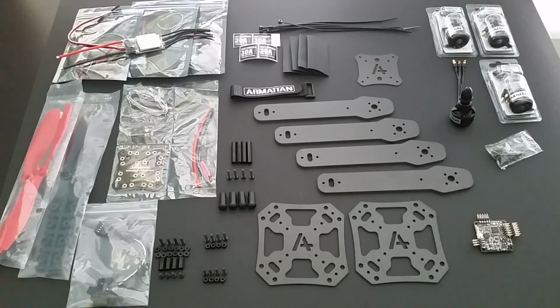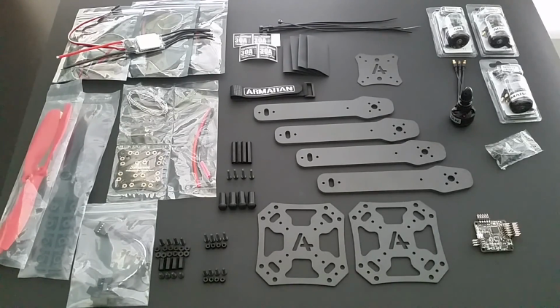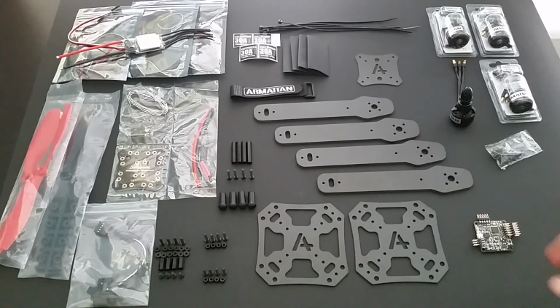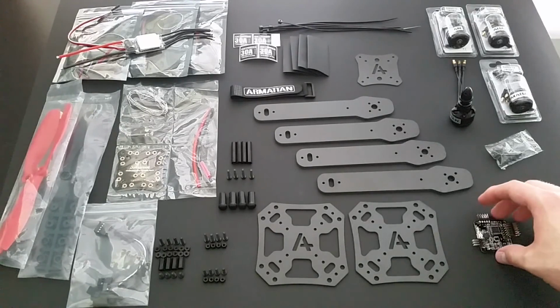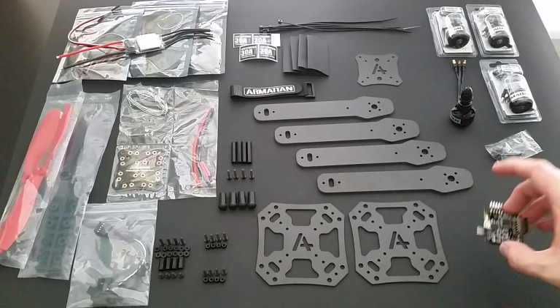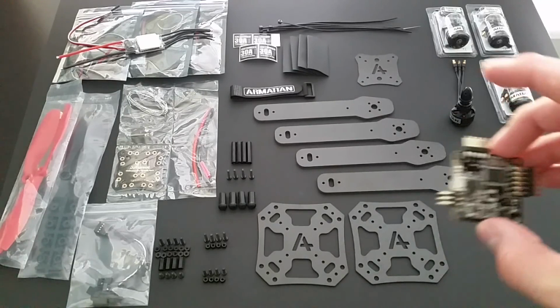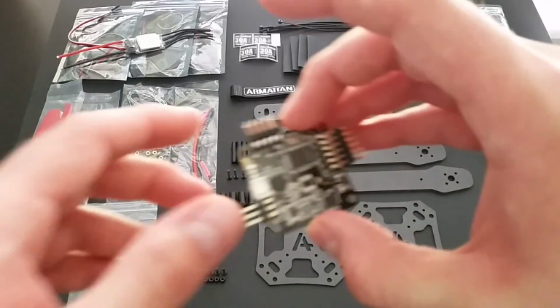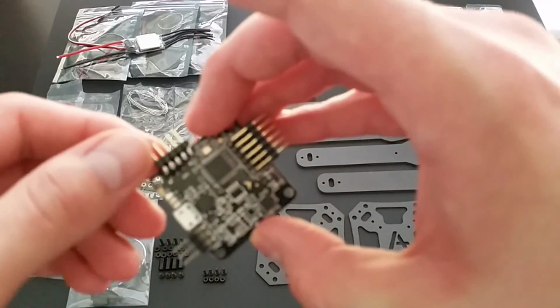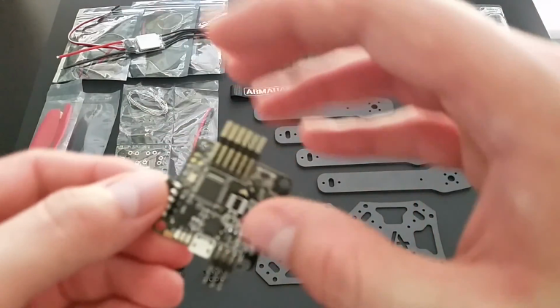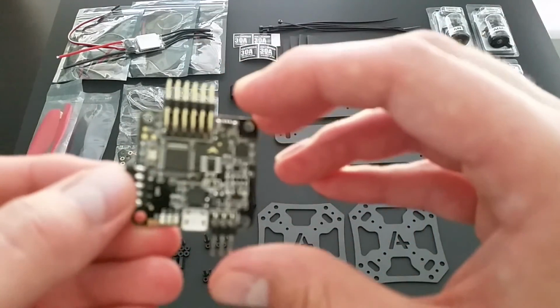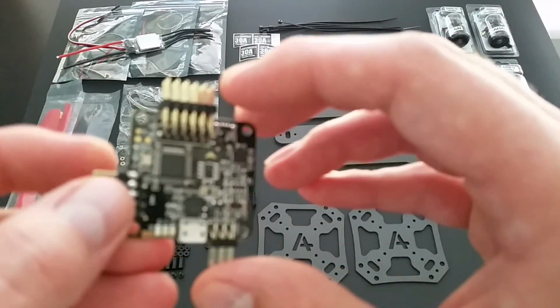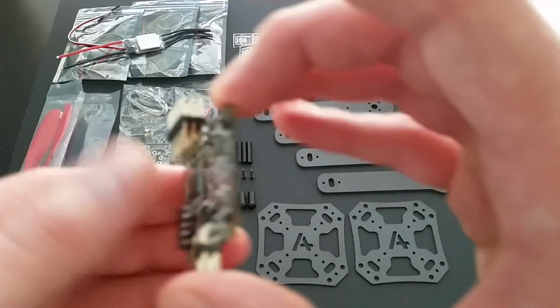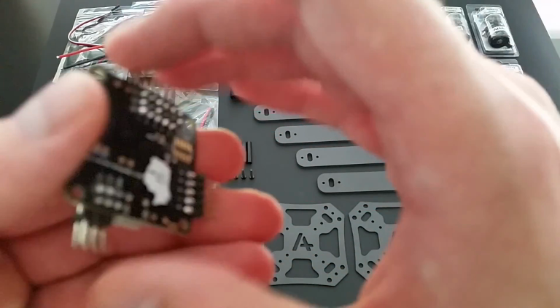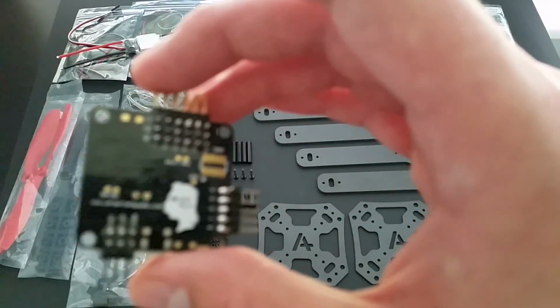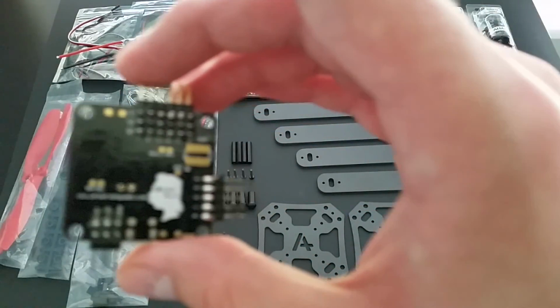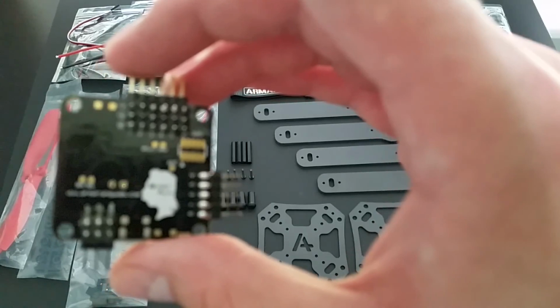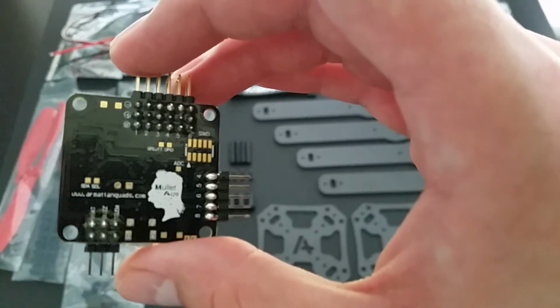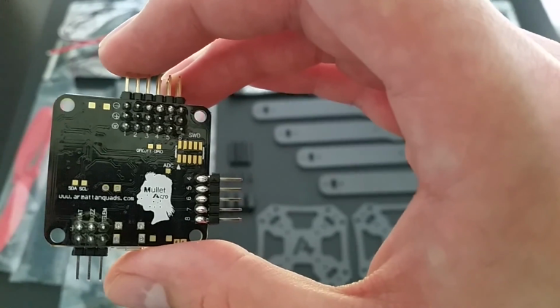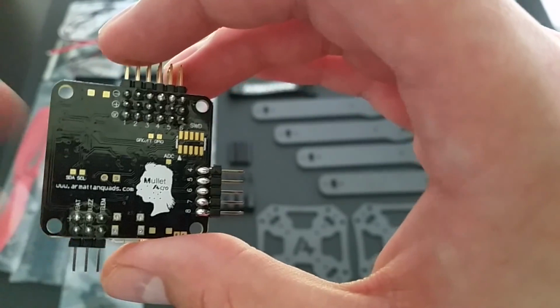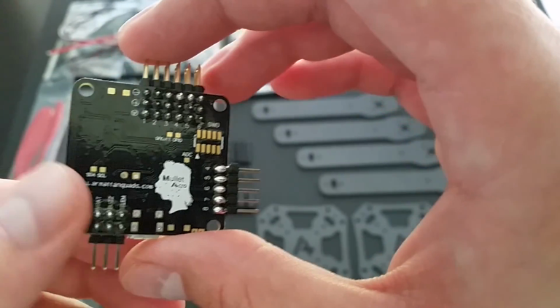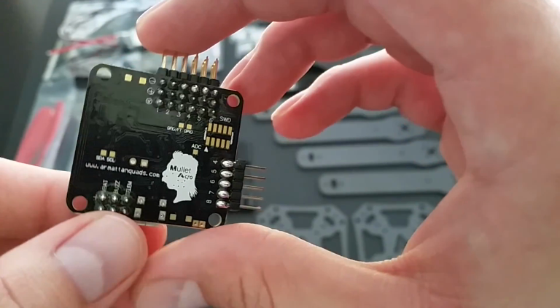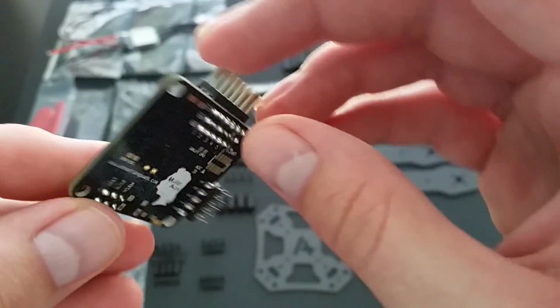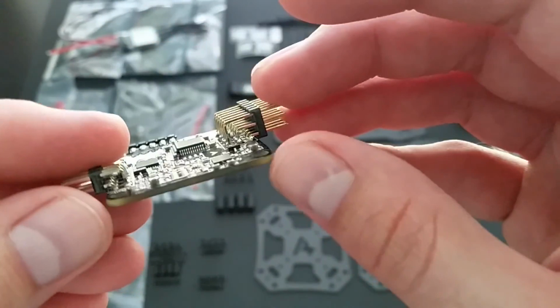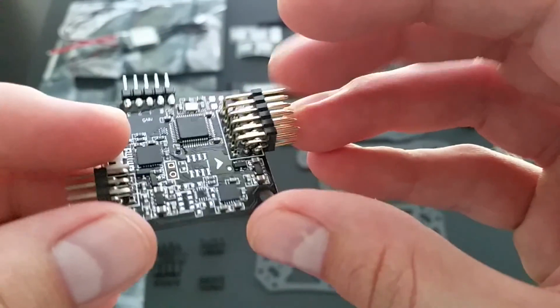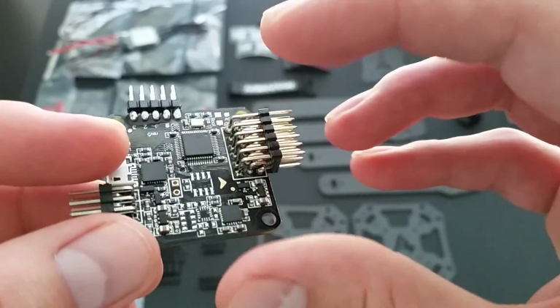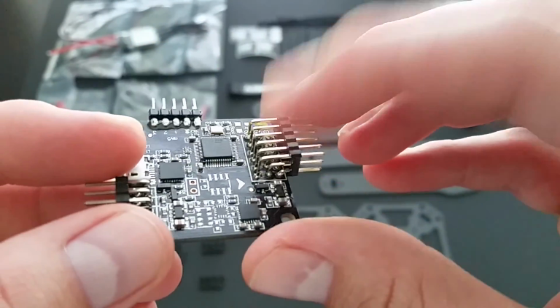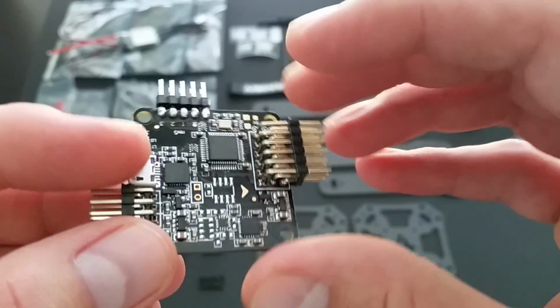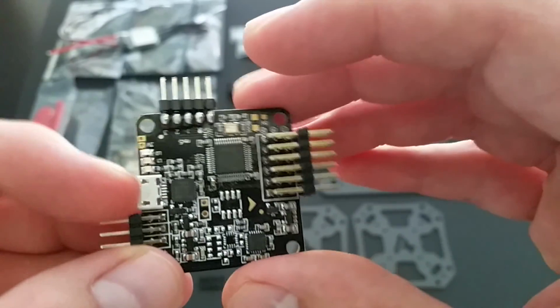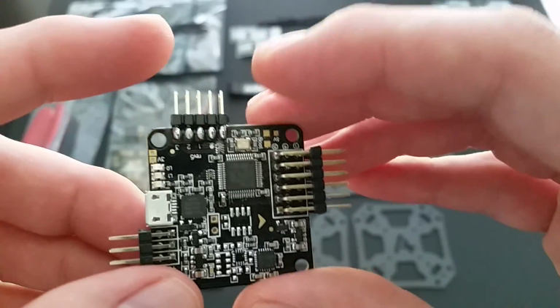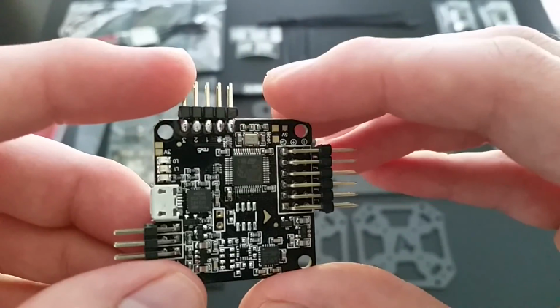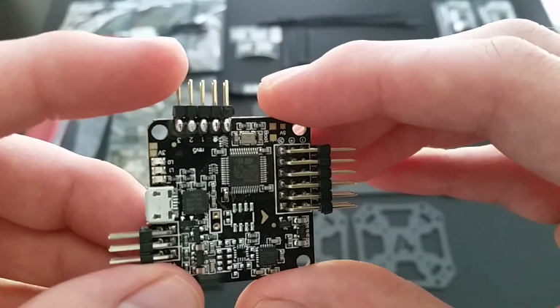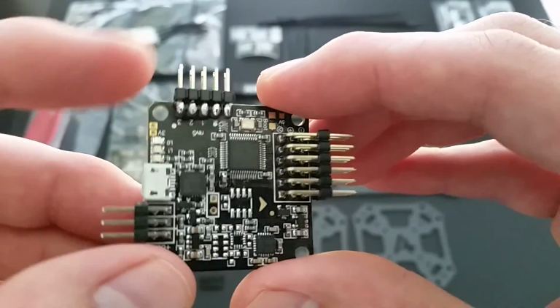Going over the parts, the flight controller is the MOLLED Acro. This version comes with pre-soldered 90 degree angle pins as well as the pins for your breakout cable.